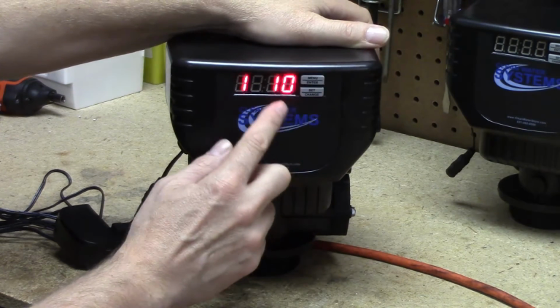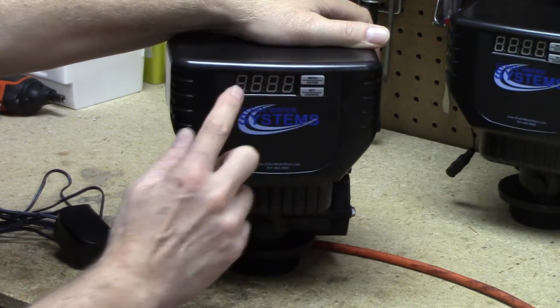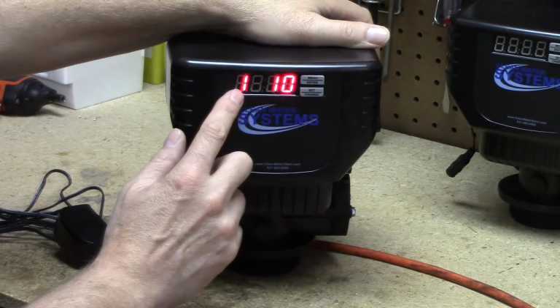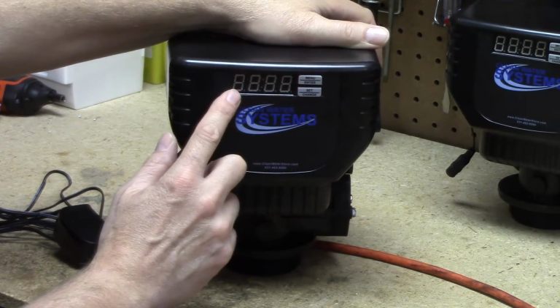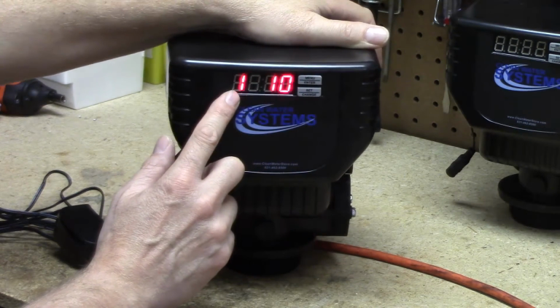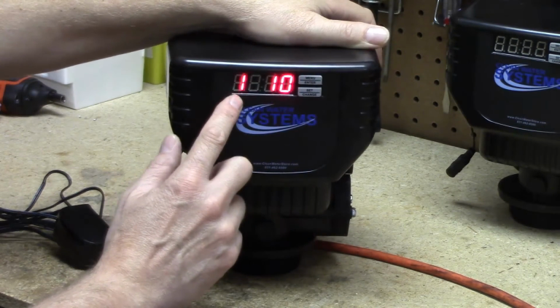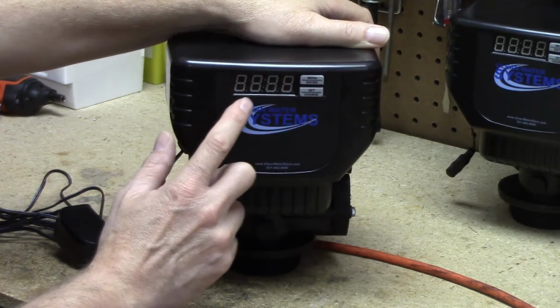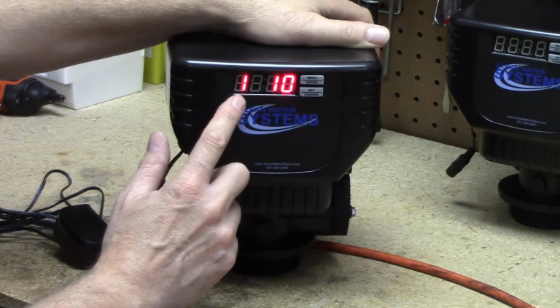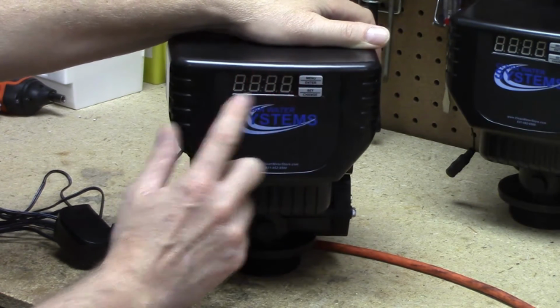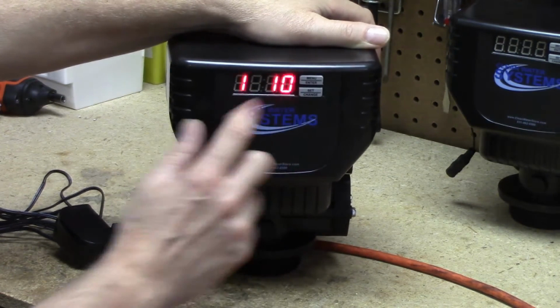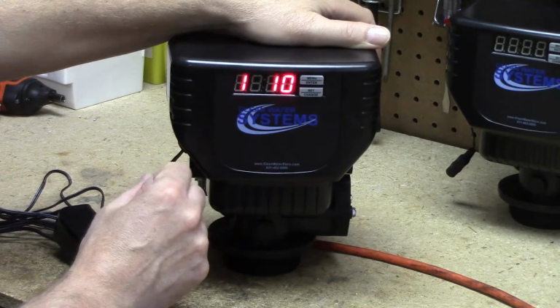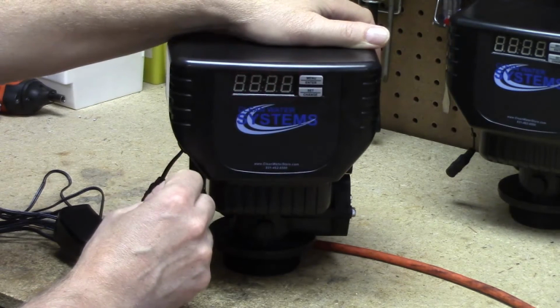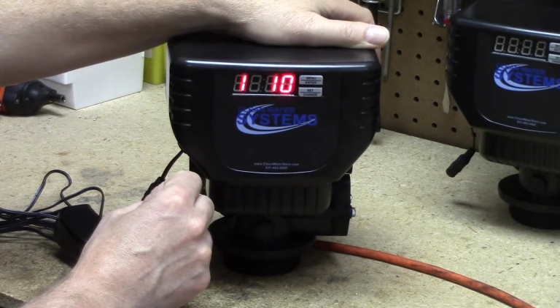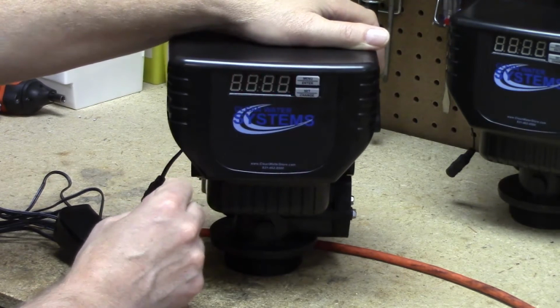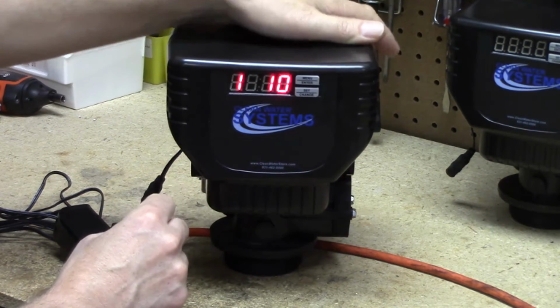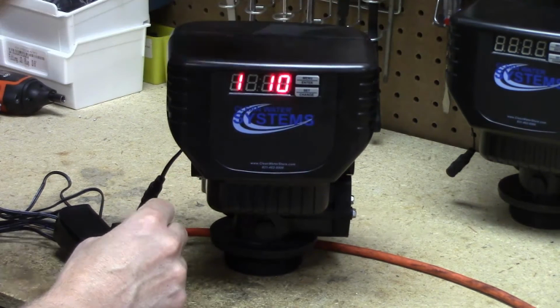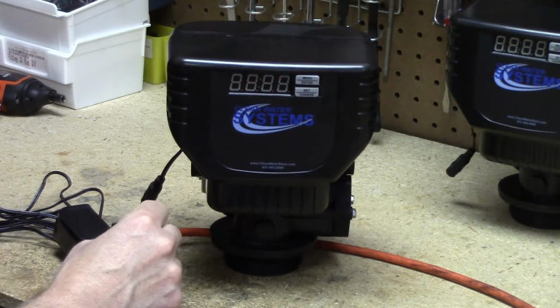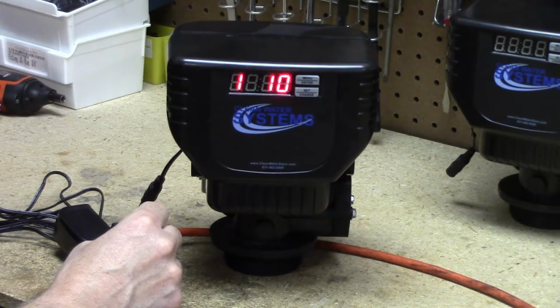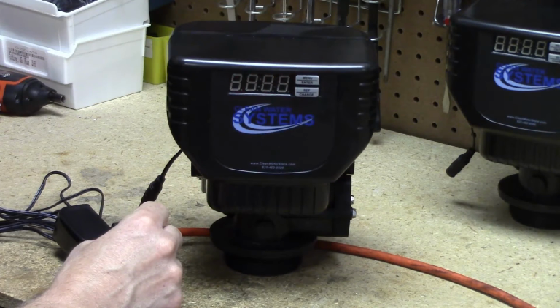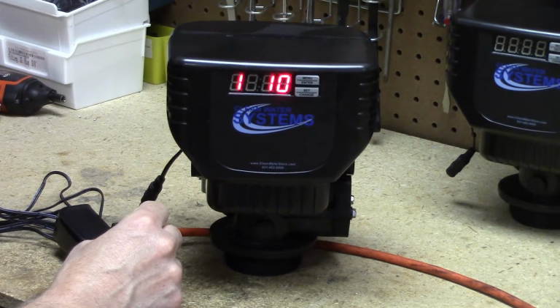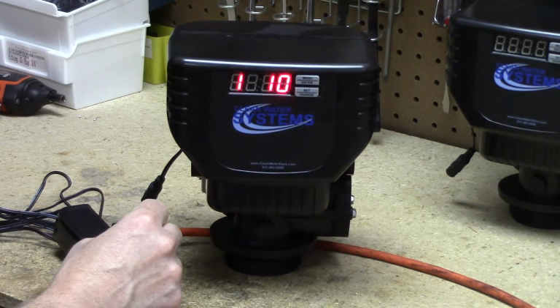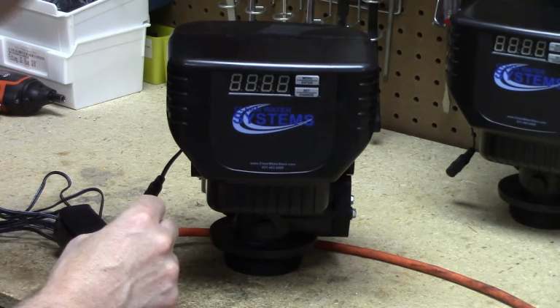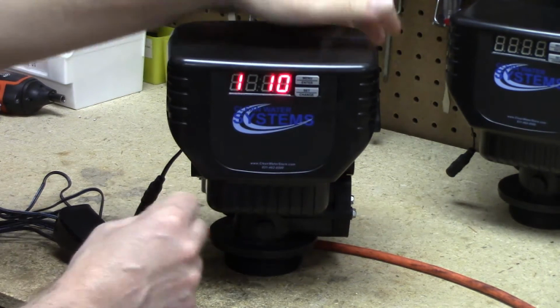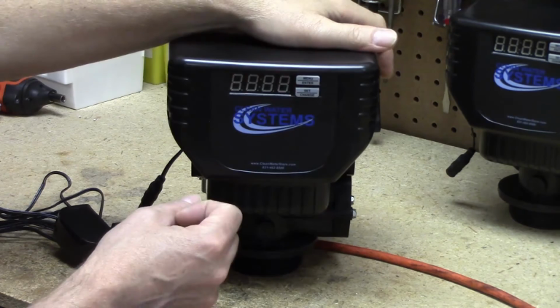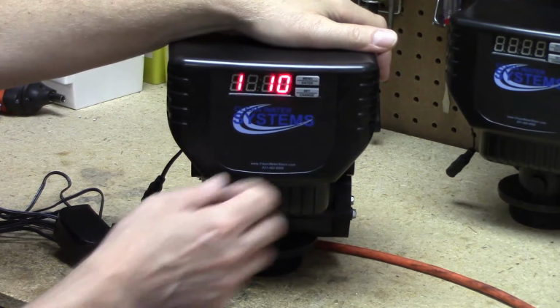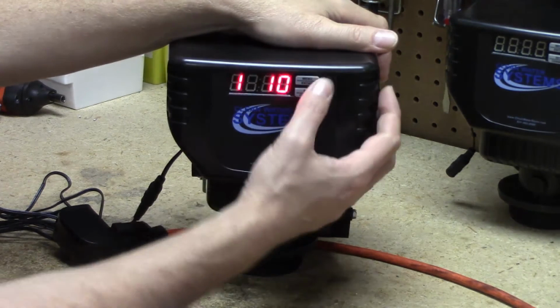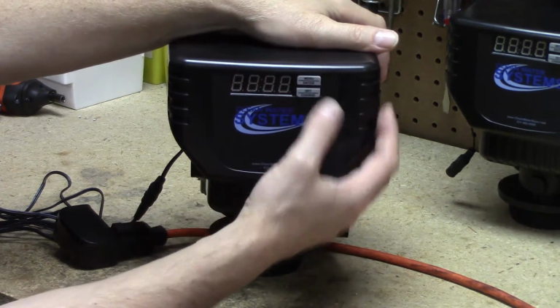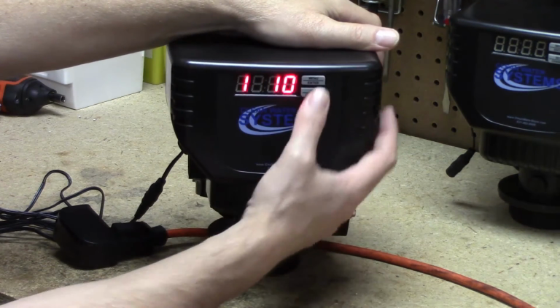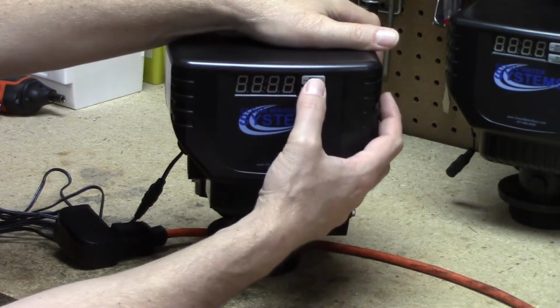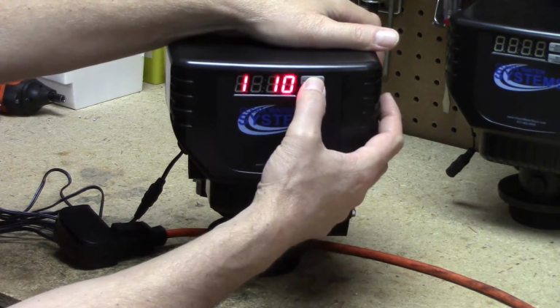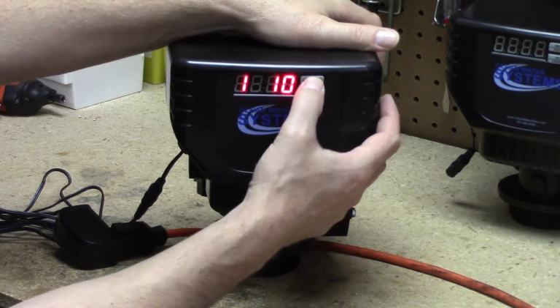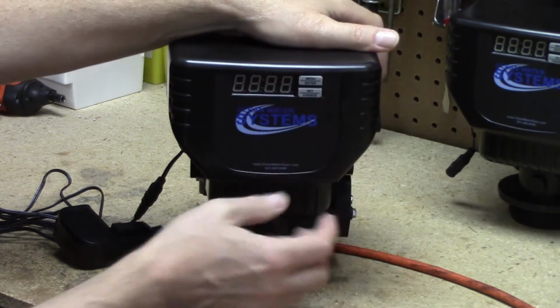We have our first of four cycle steps — the backwash step. Step one is for 10 minutes. It's going to be 10 minutes on all of the valves, and that is absolutely fine. We don't need to change that one. We're going to hit the menu enter.